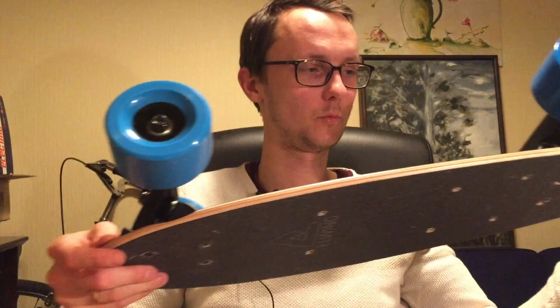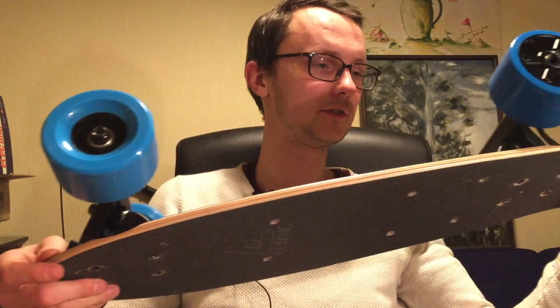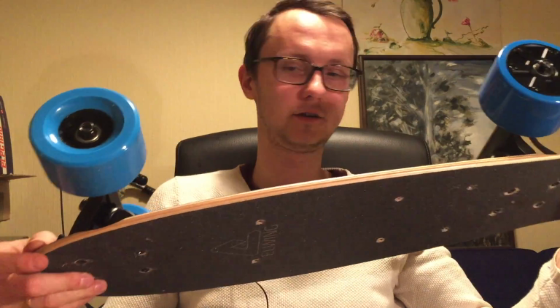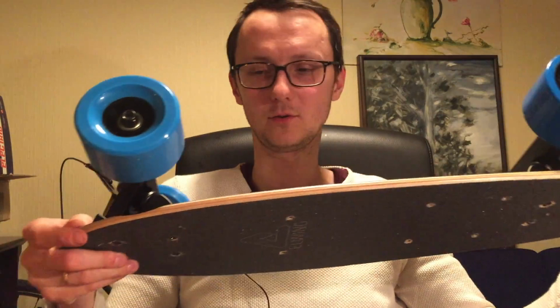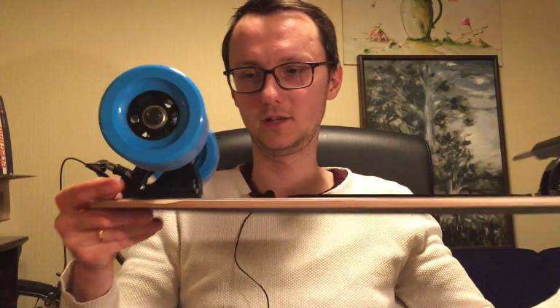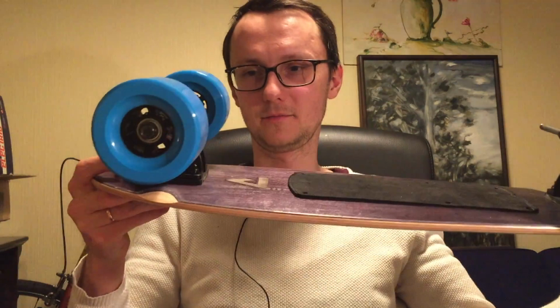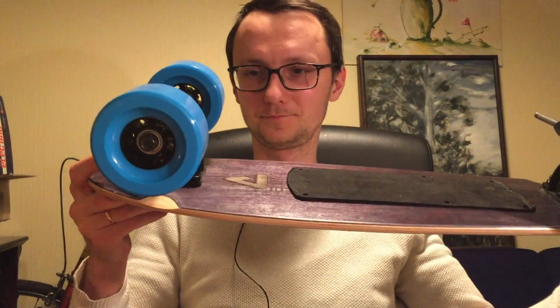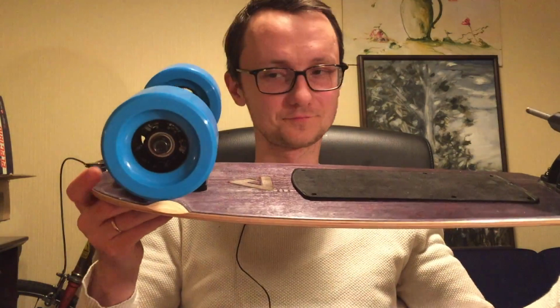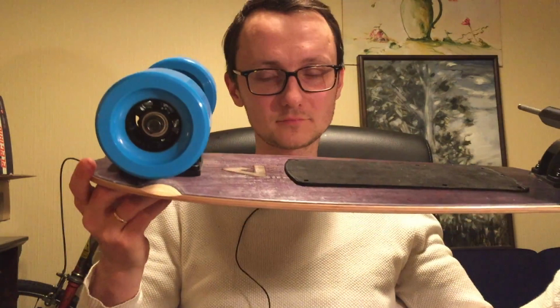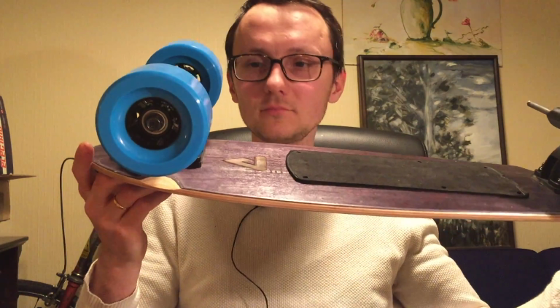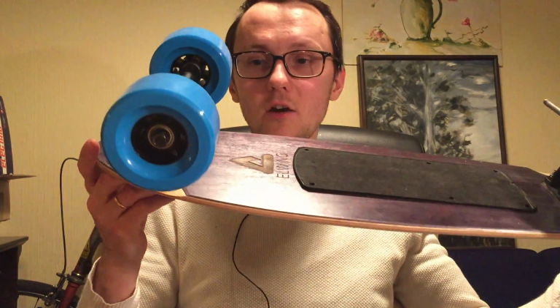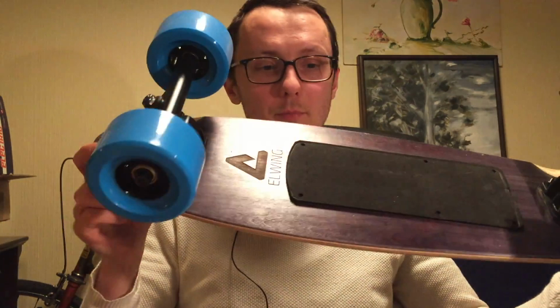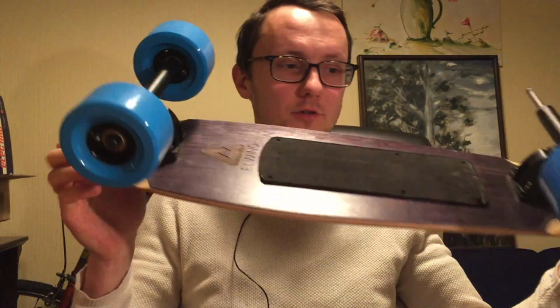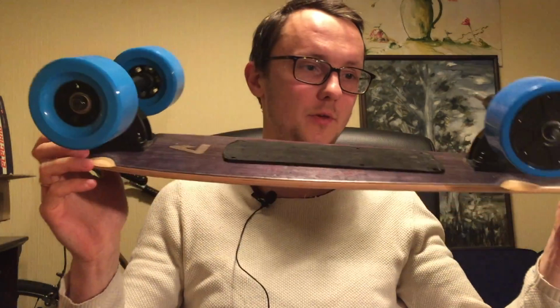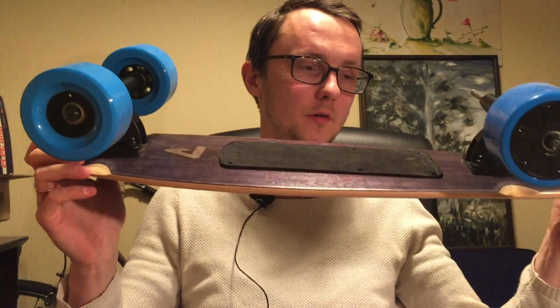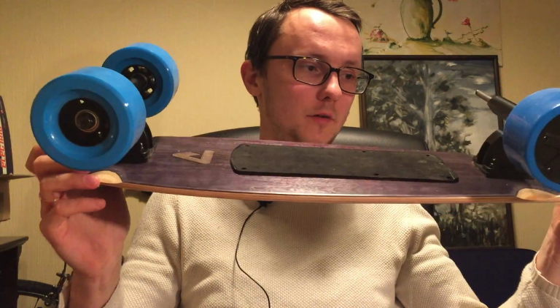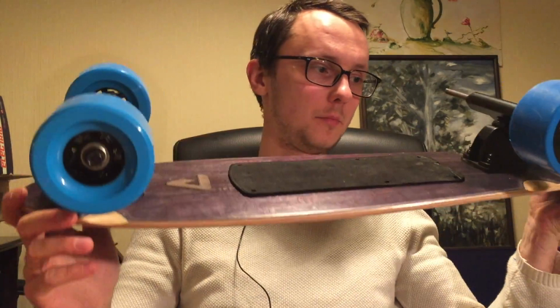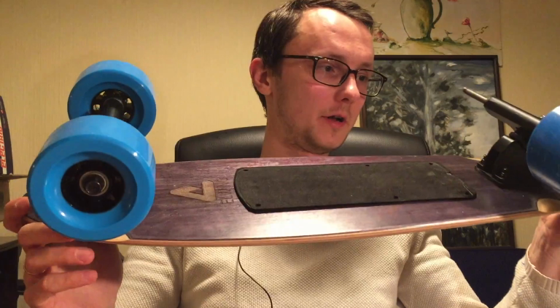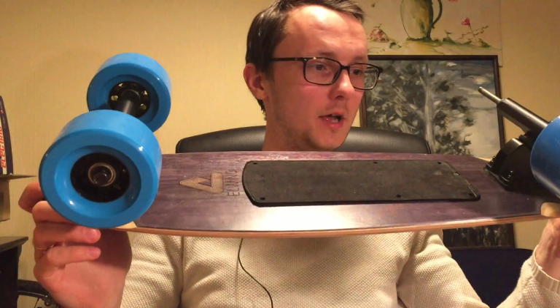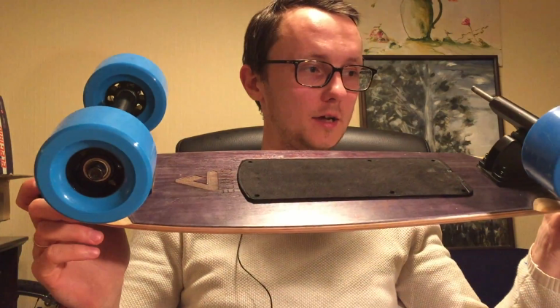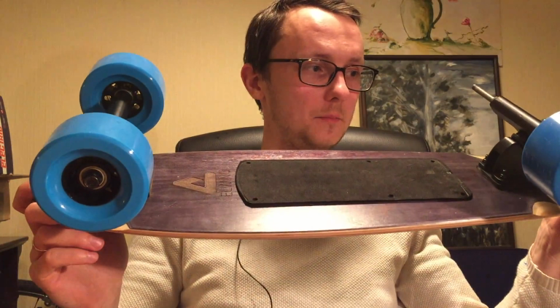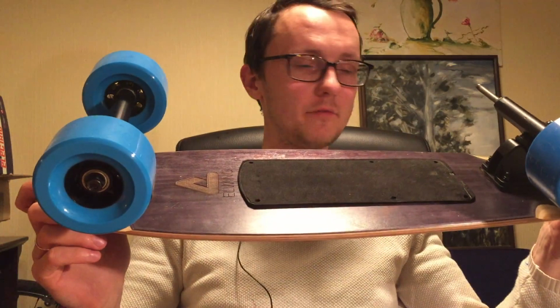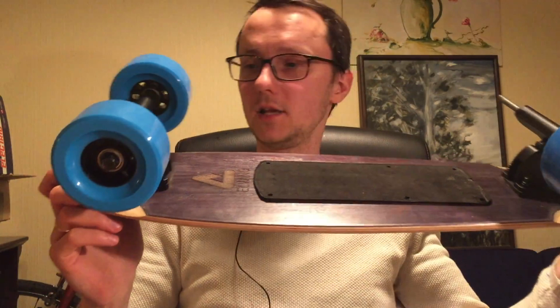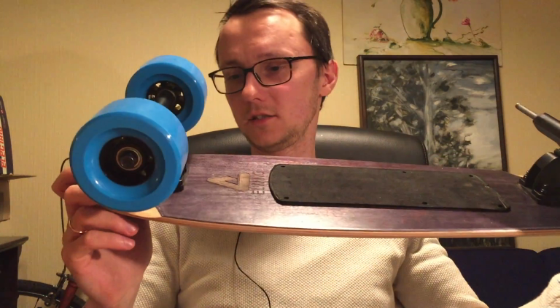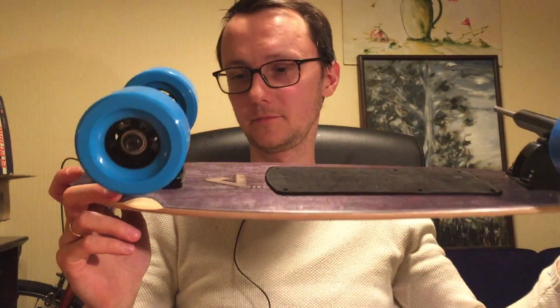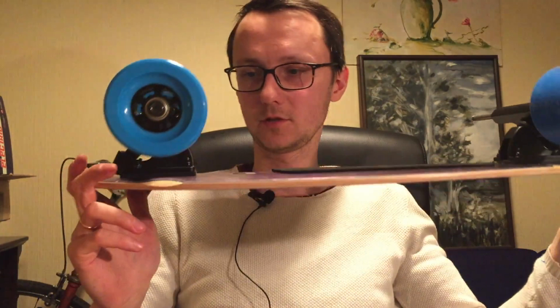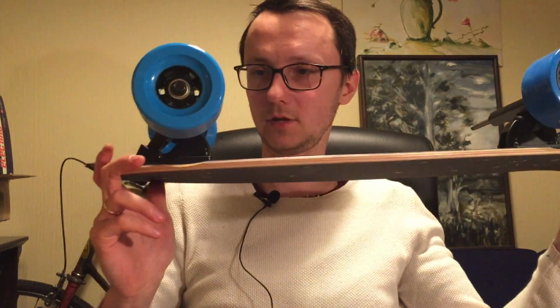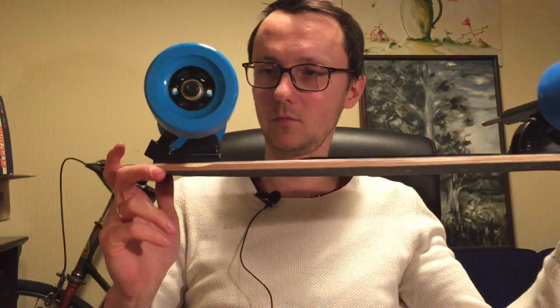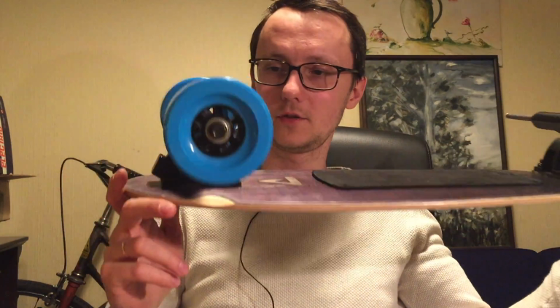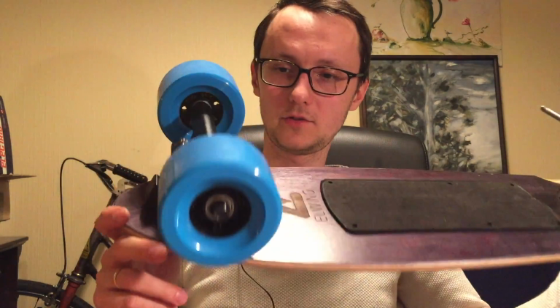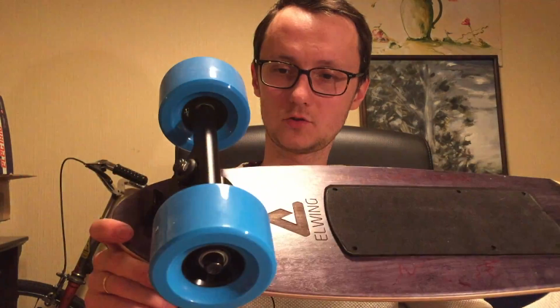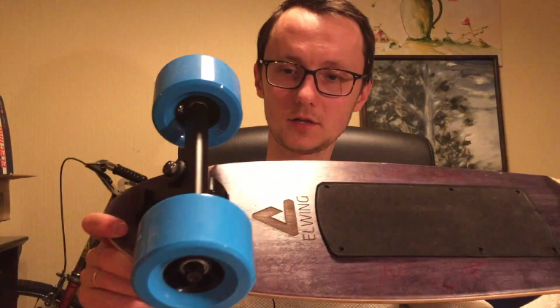When you do that, it kind of looks impressive — it's very big. The wheels are totally out of proportion with the board.